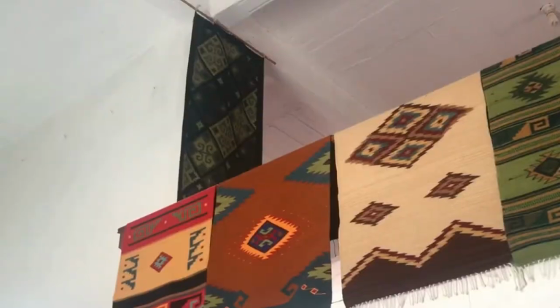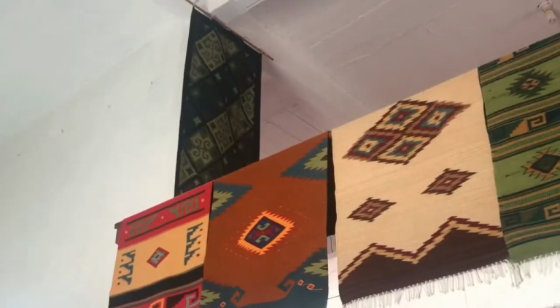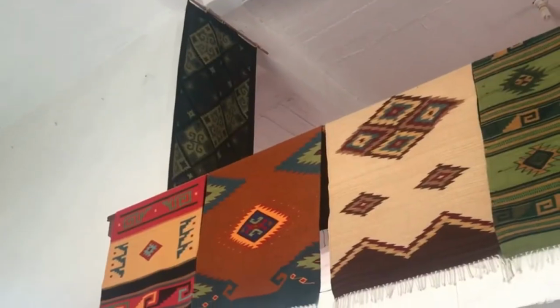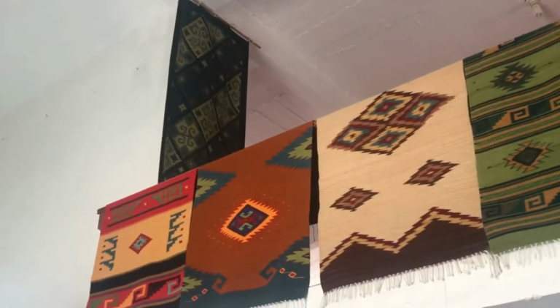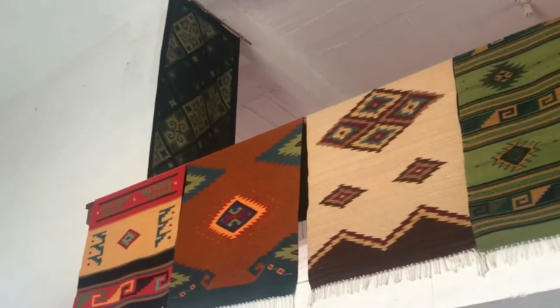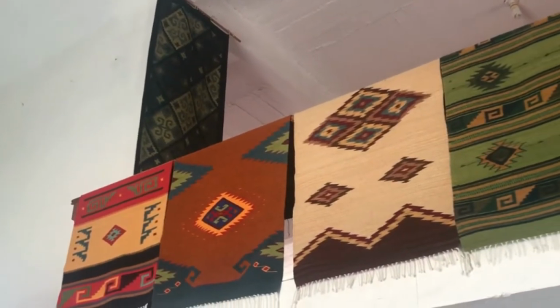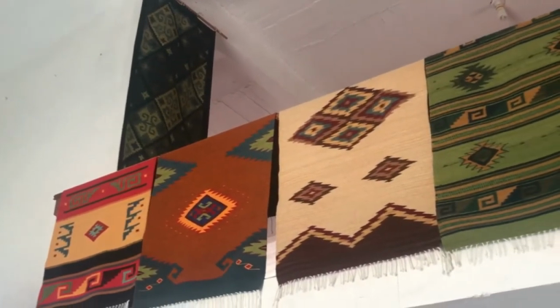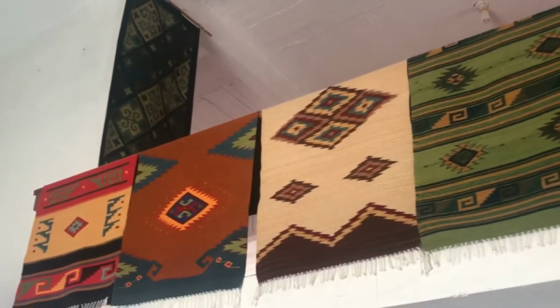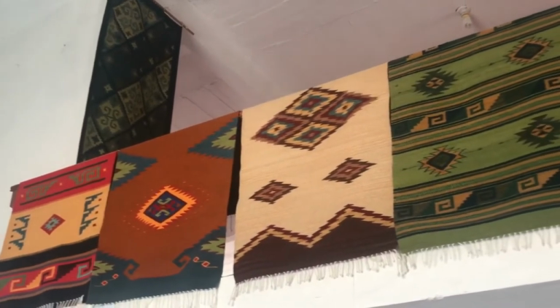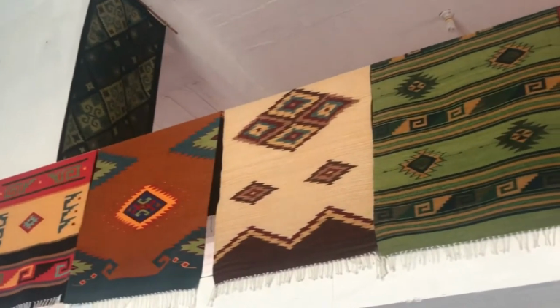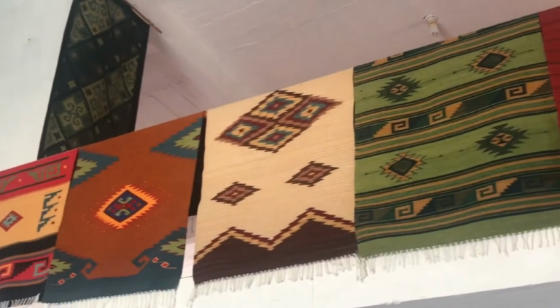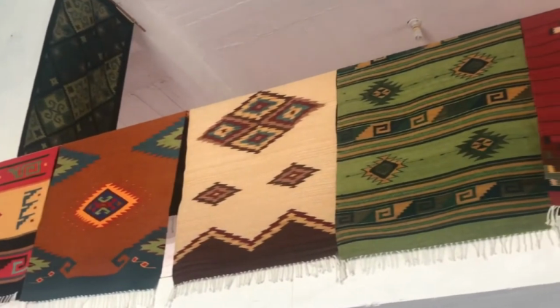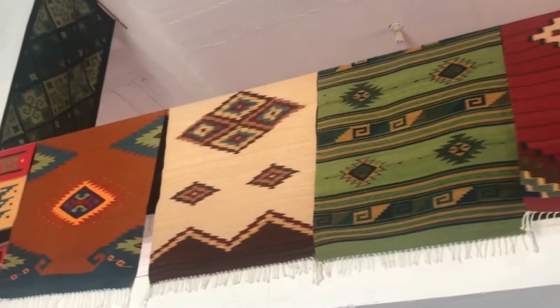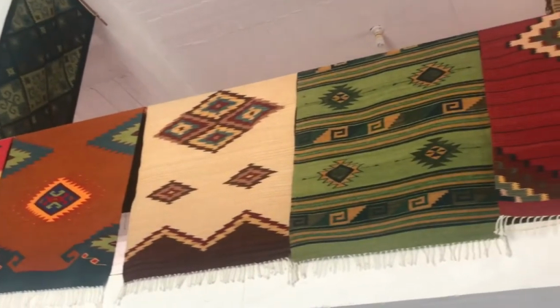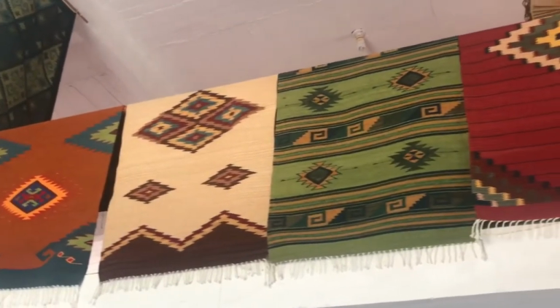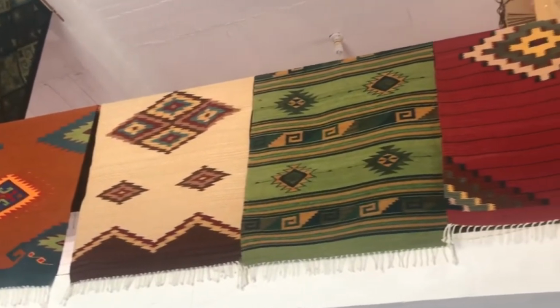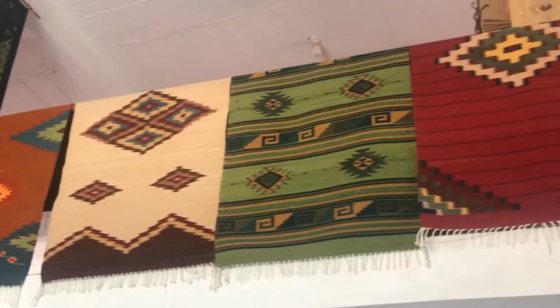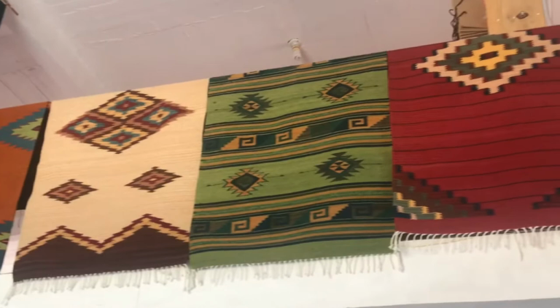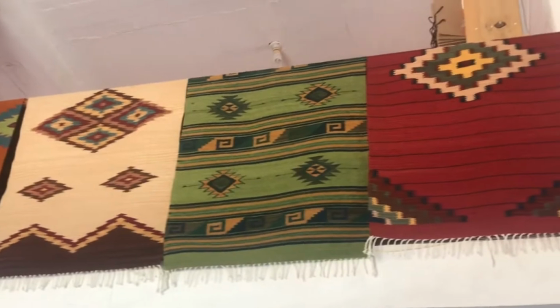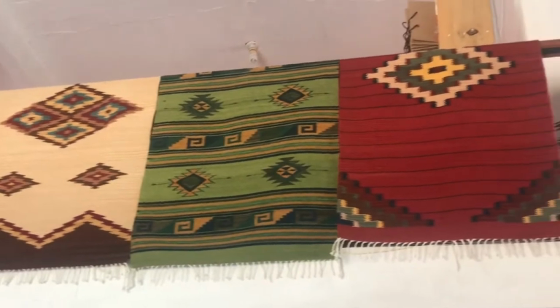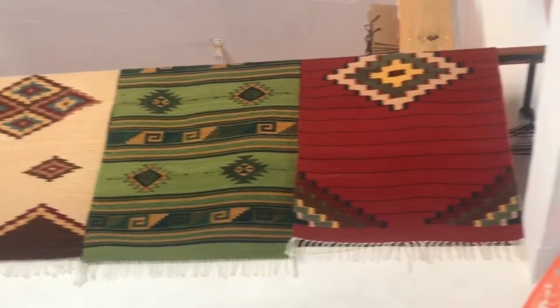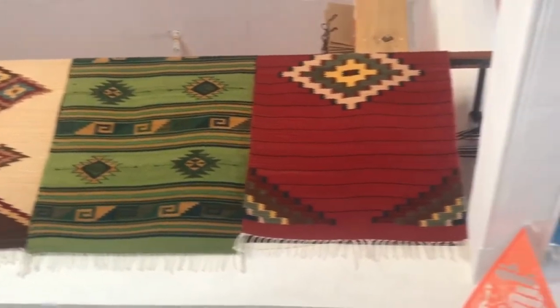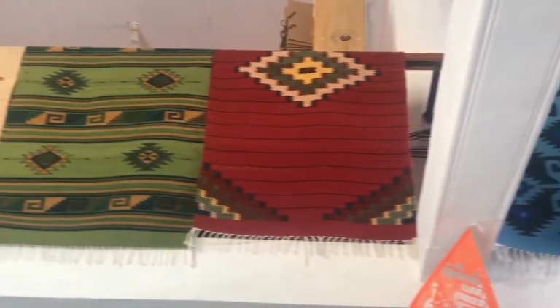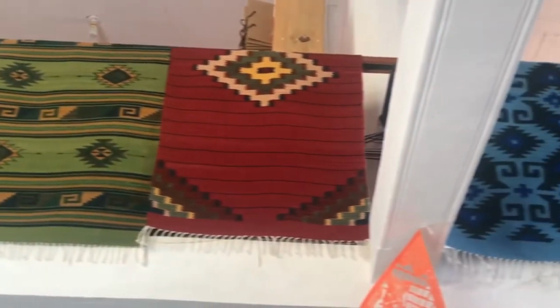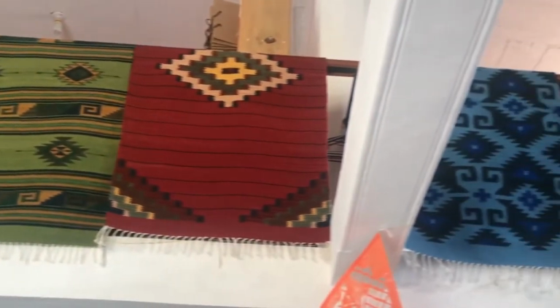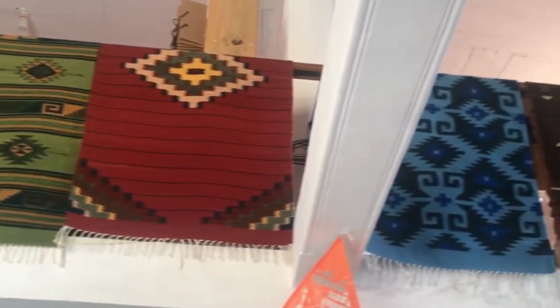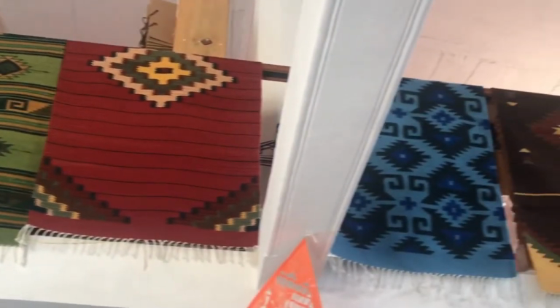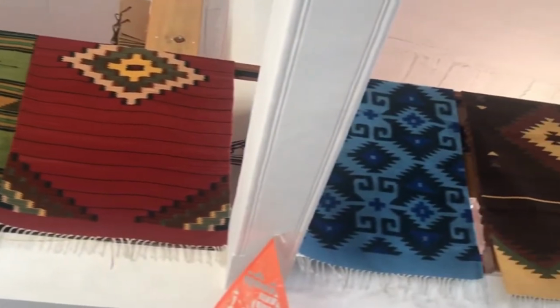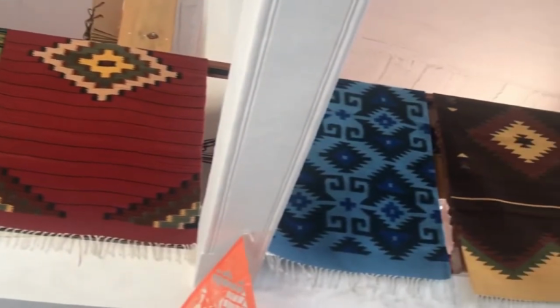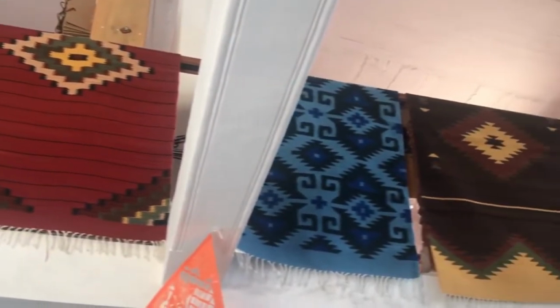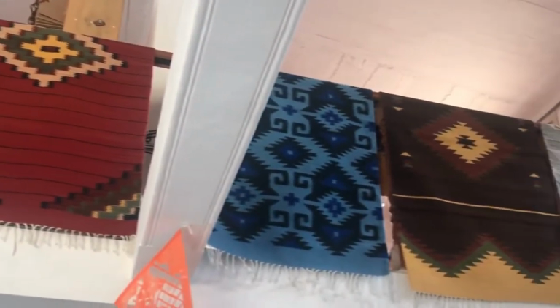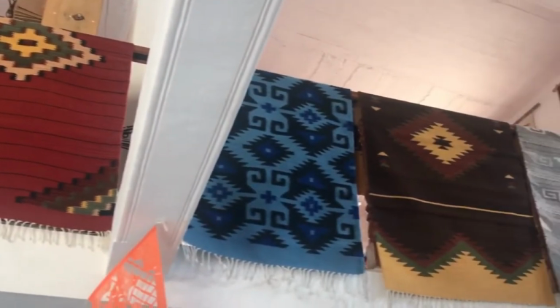On our recent trip to Oaxaca, Mexico, we went on an artisan tour. My favorite stop was where they made rugs and tapestries.